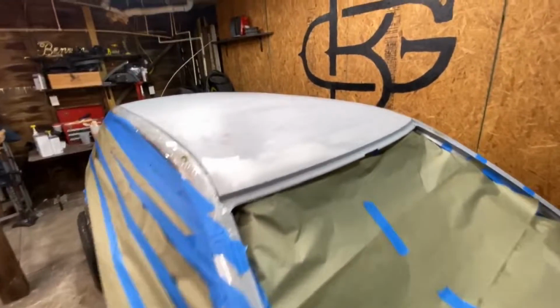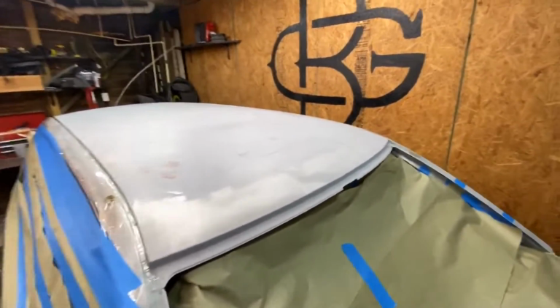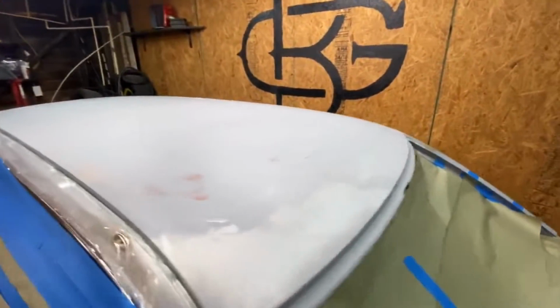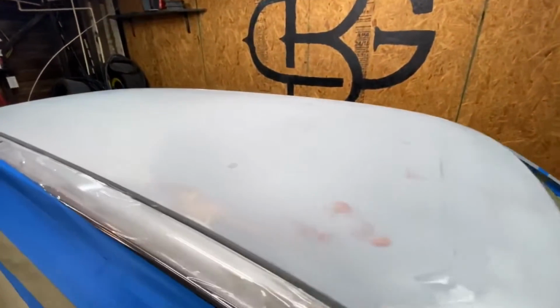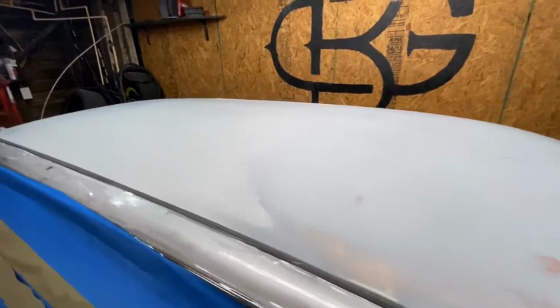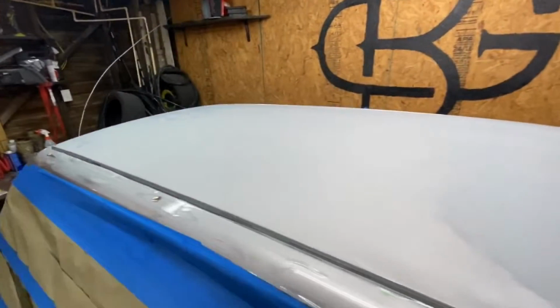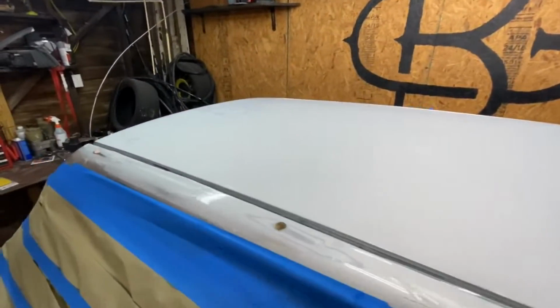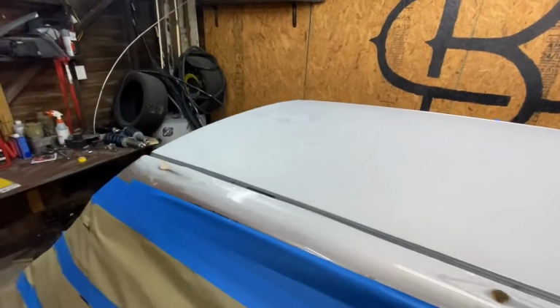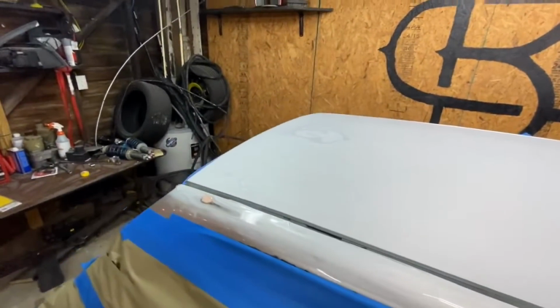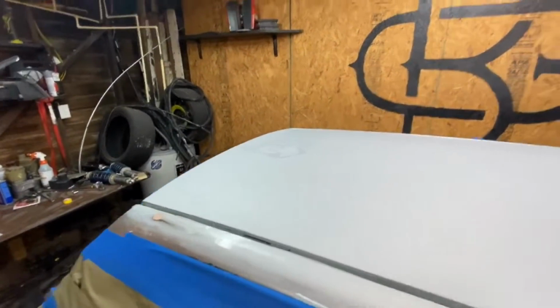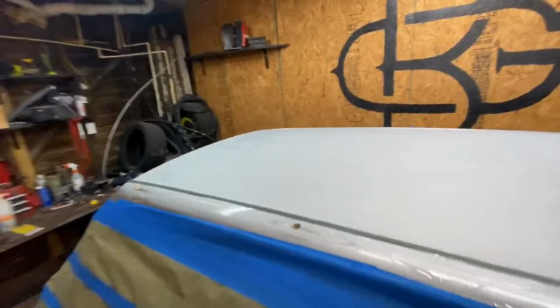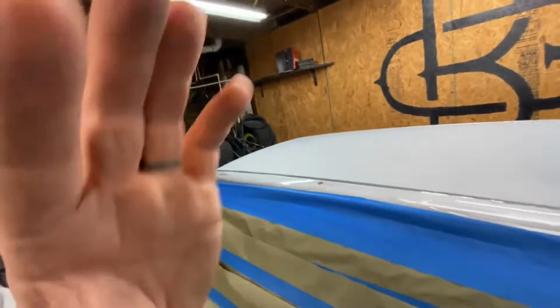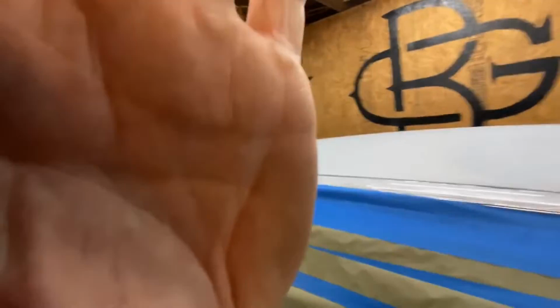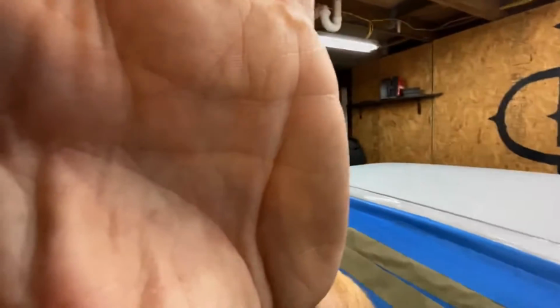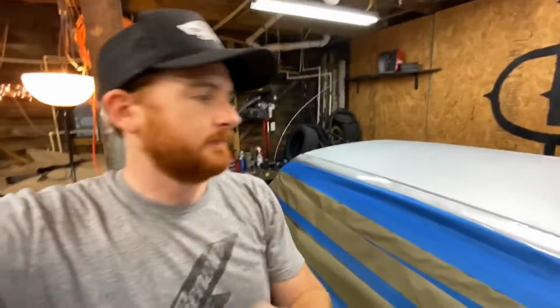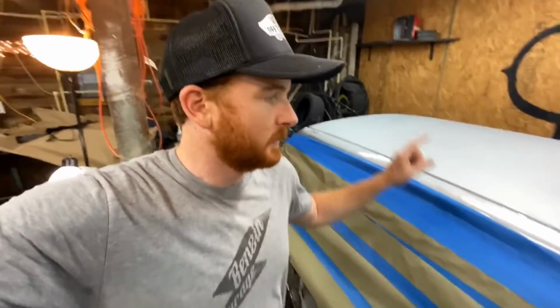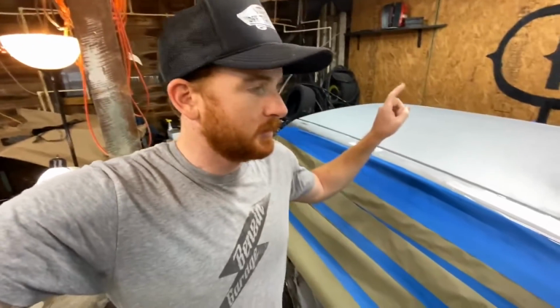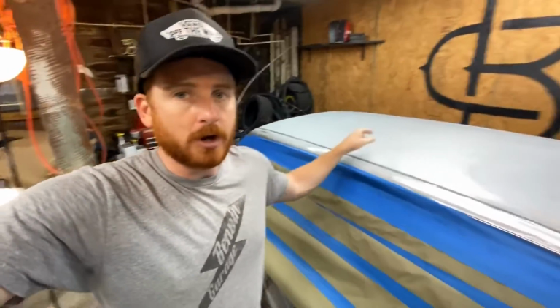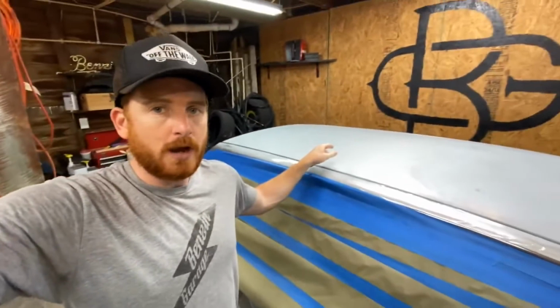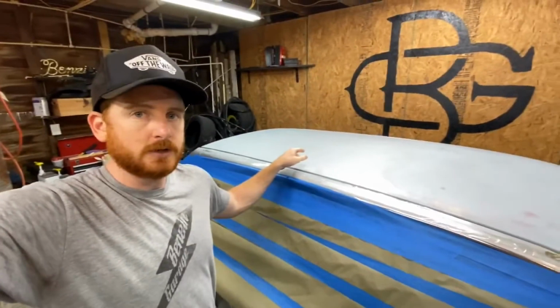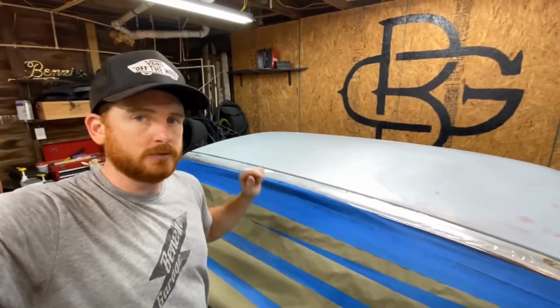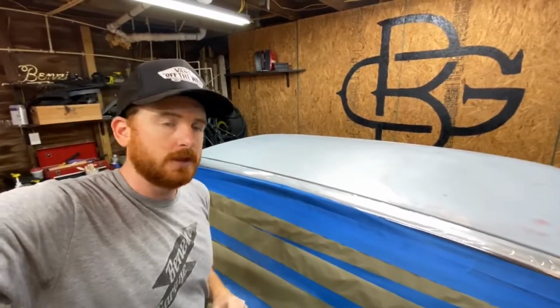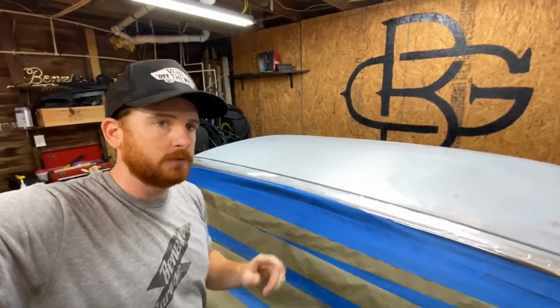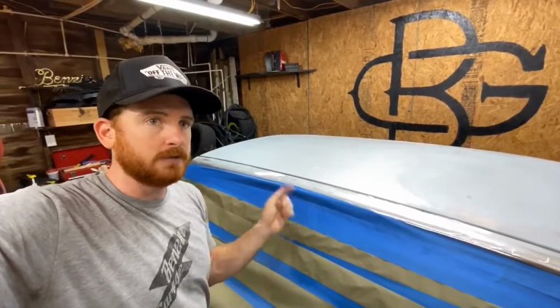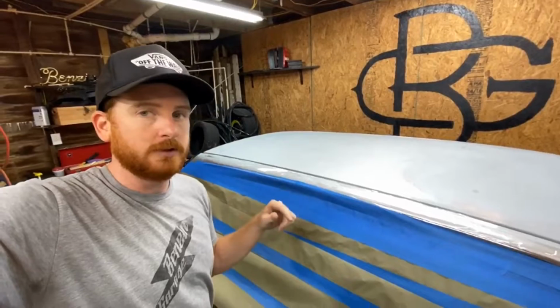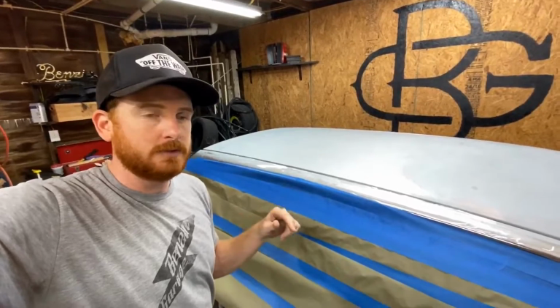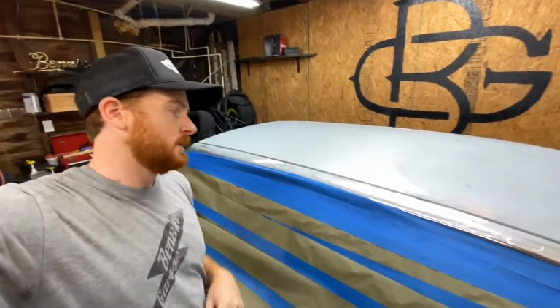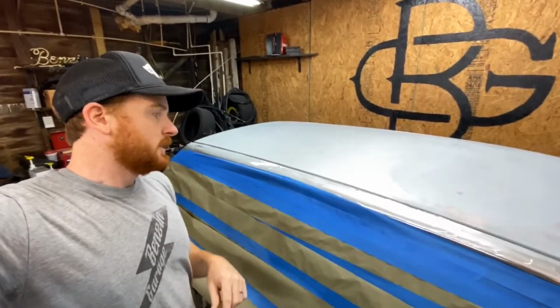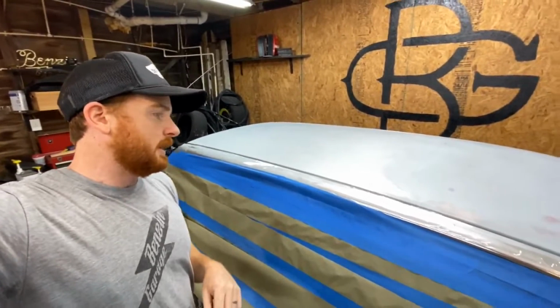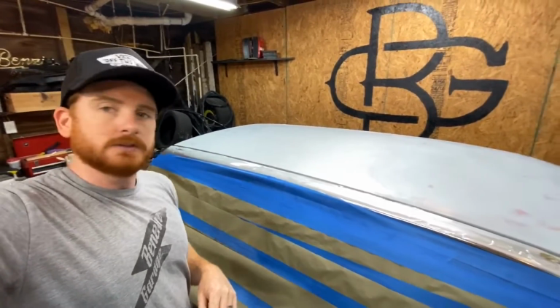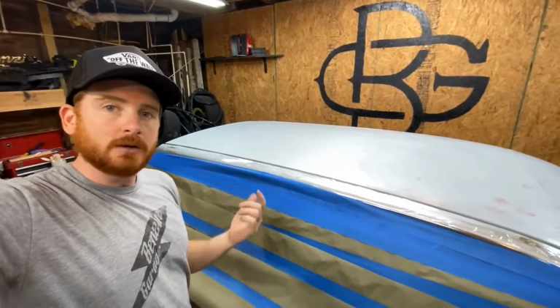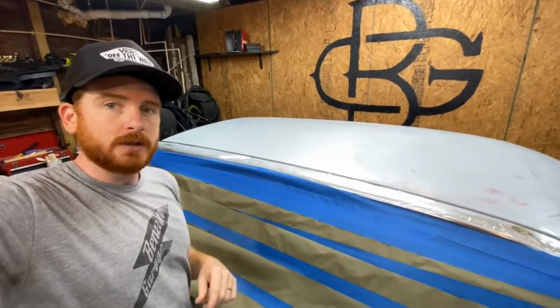Anyway, I got the roof all cleaned up. So first thing we're gonna do today is the Pardol wax on the roof, and then we're gonna put the PVA release film — I will show you that.